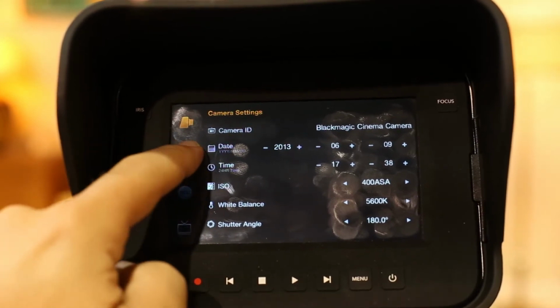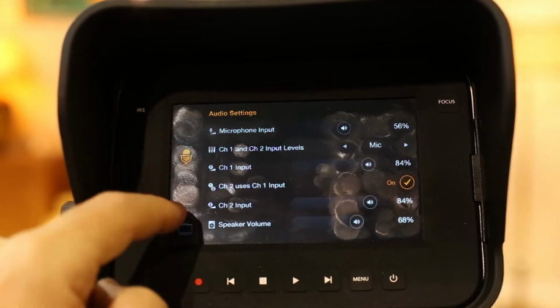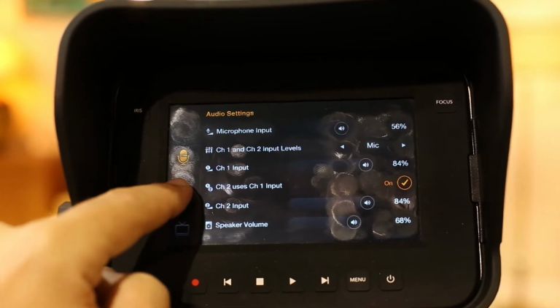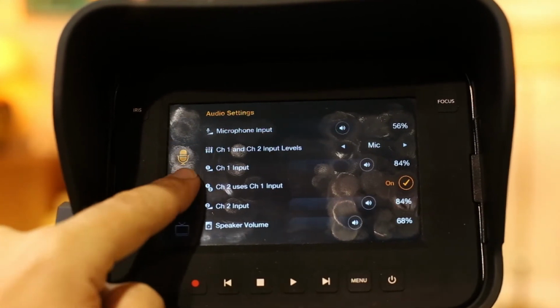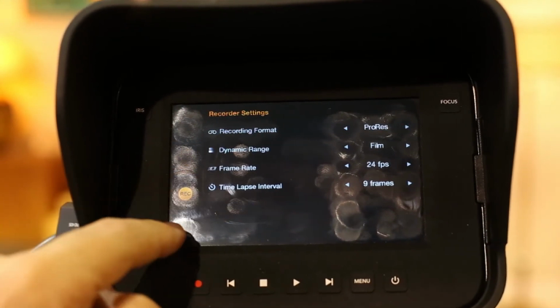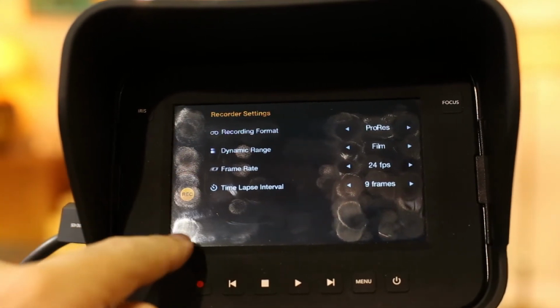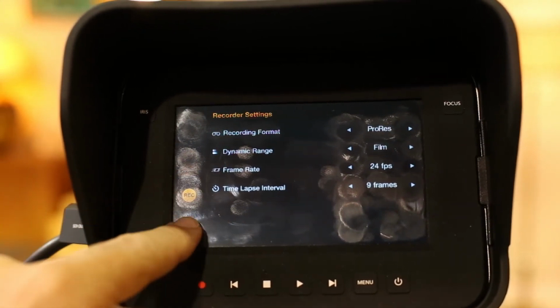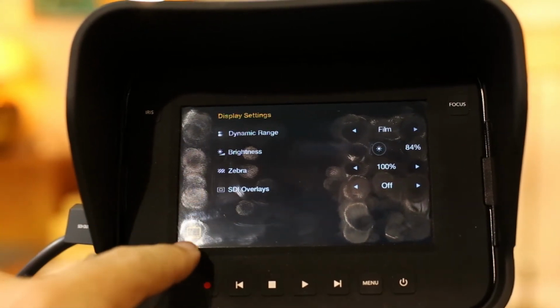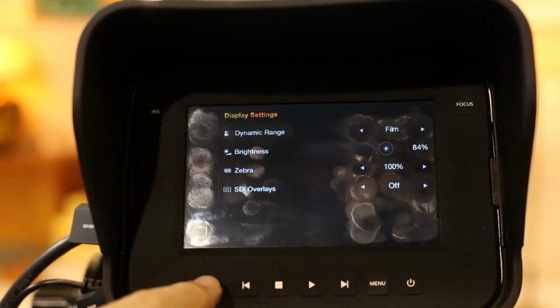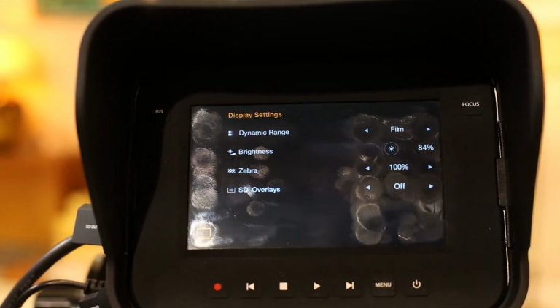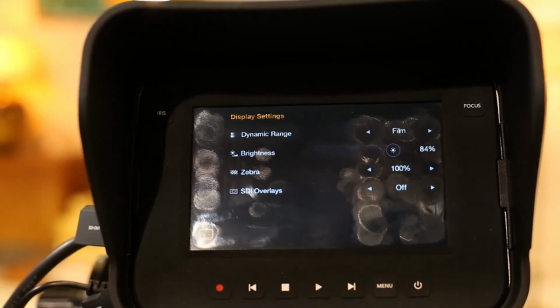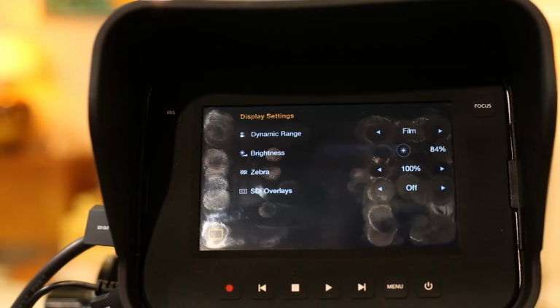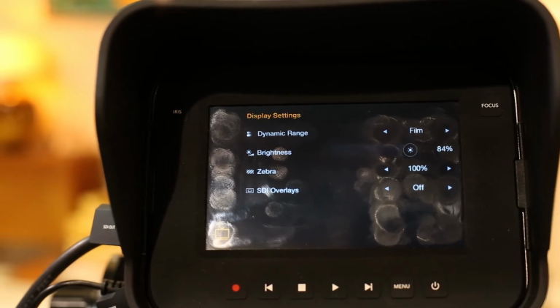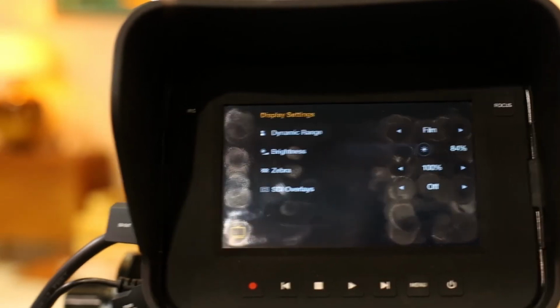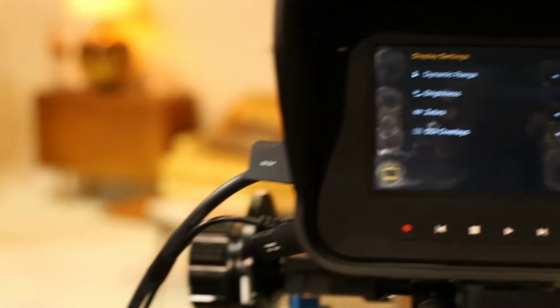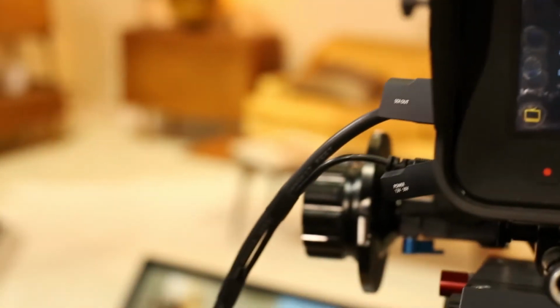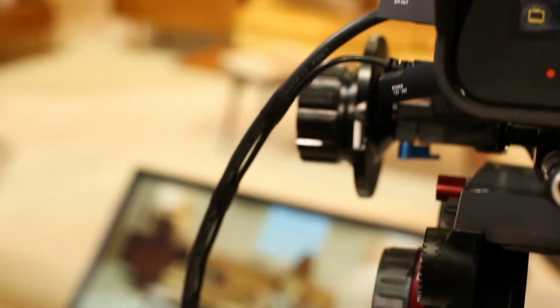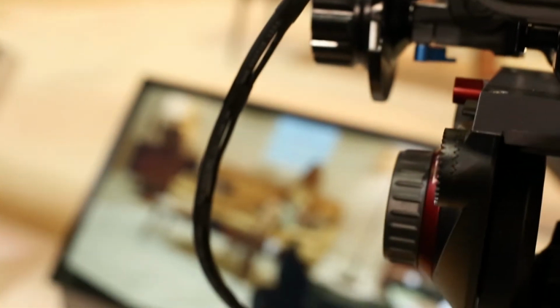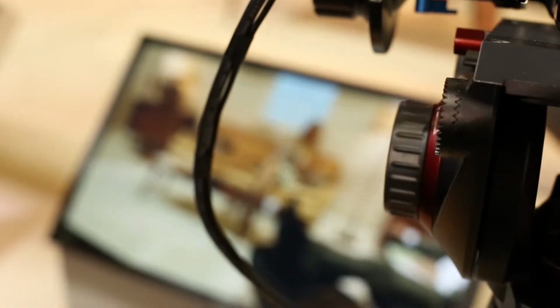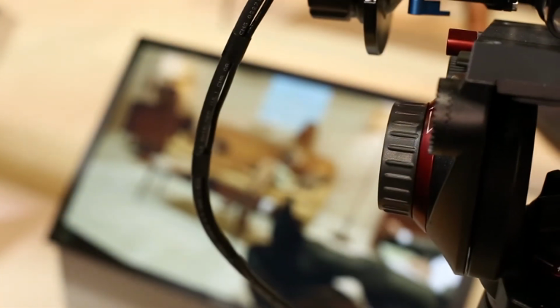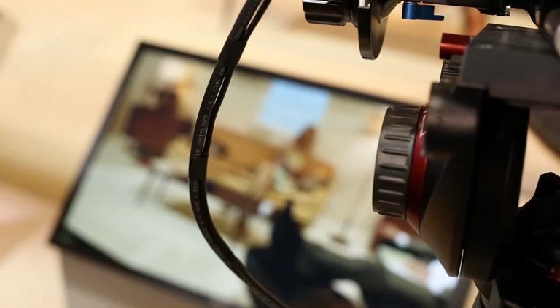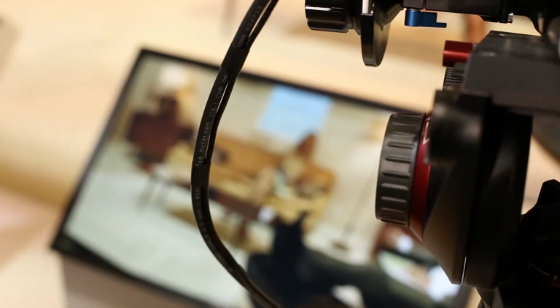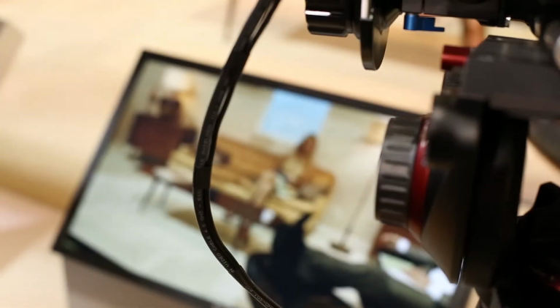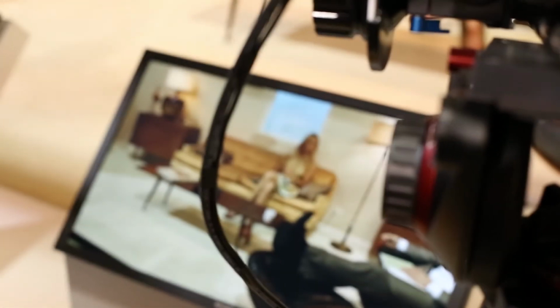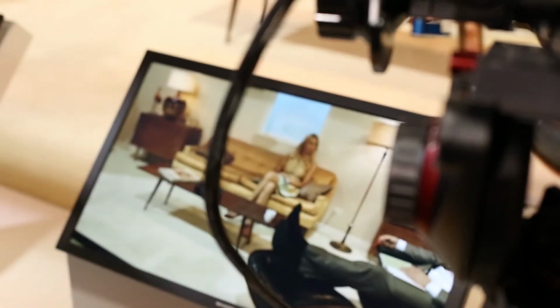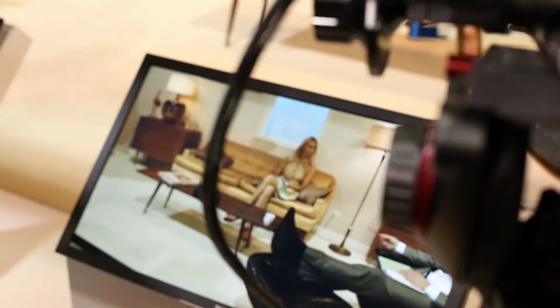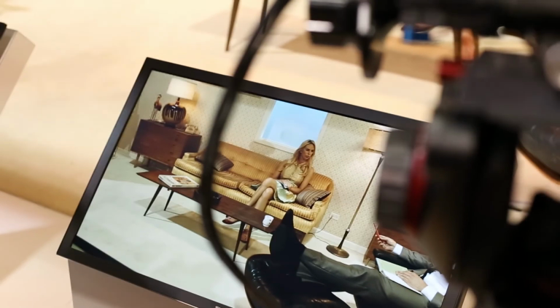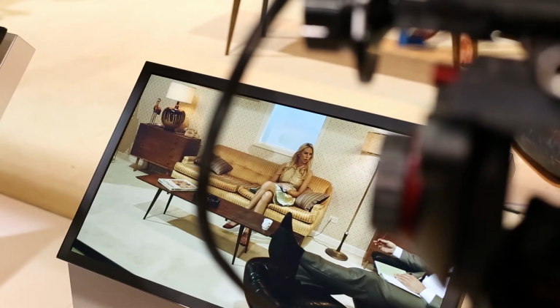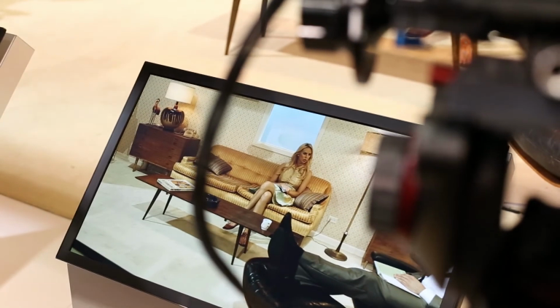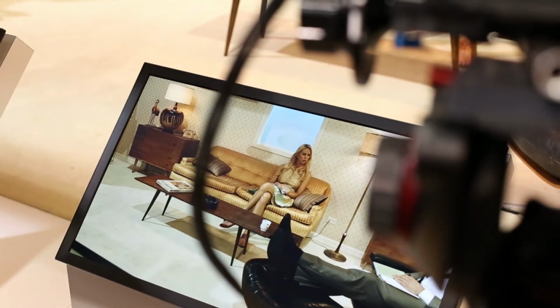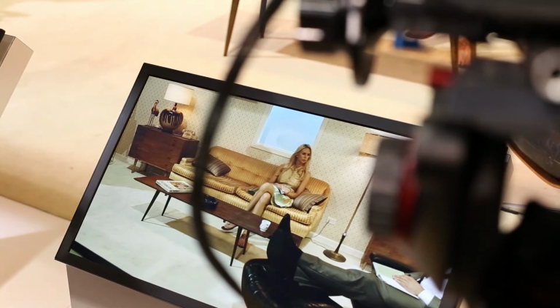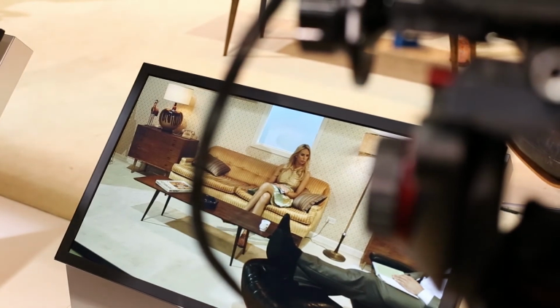From the LCD screen you can play out, do all your menu settings and all your metadata. It shoots a visually lossless Cinema DNG RAW file, and it also shoots a ProRes file.